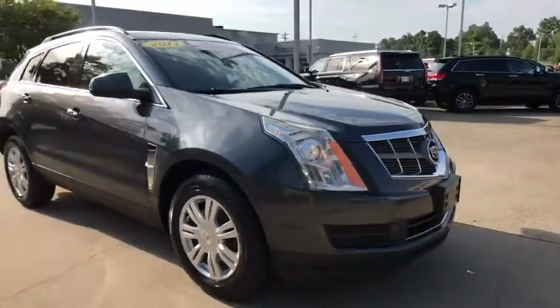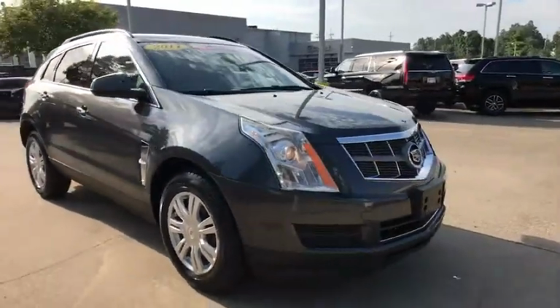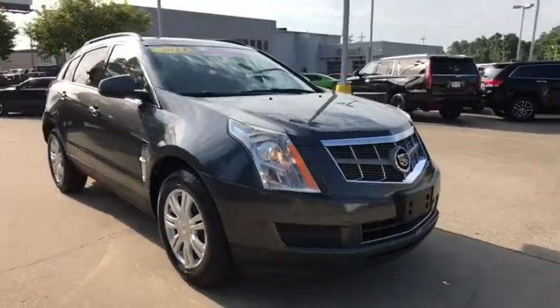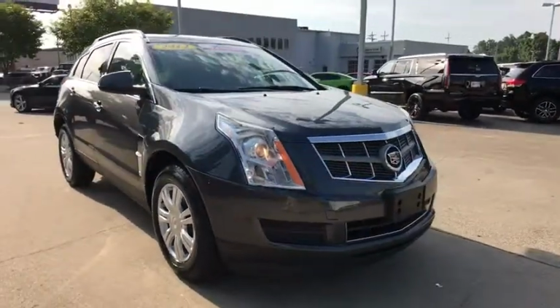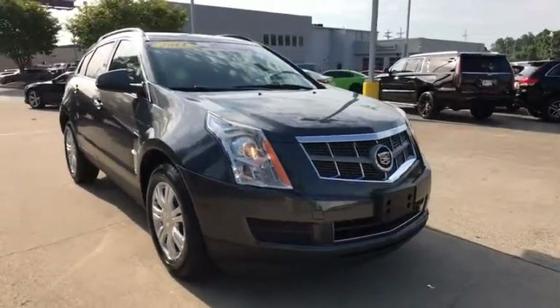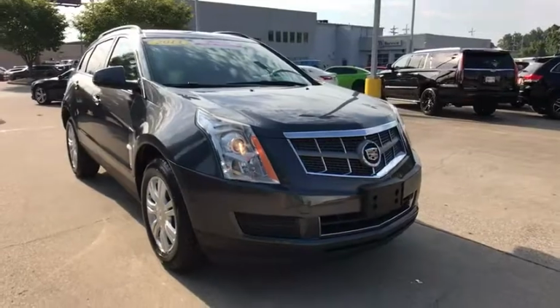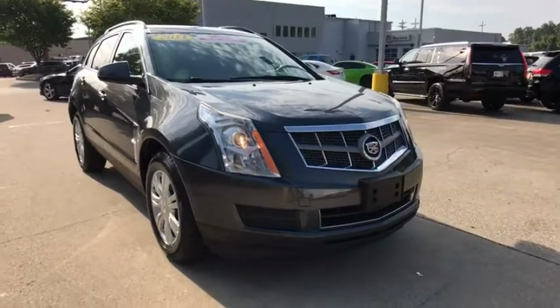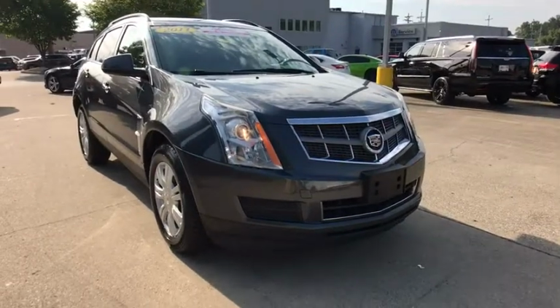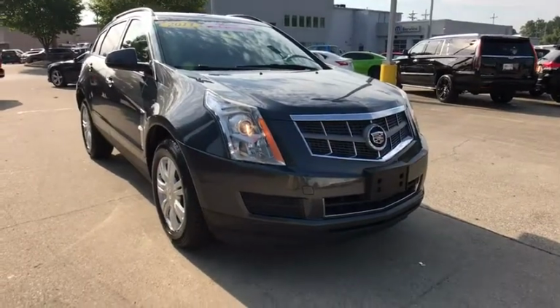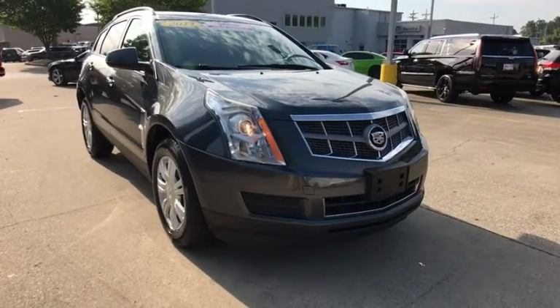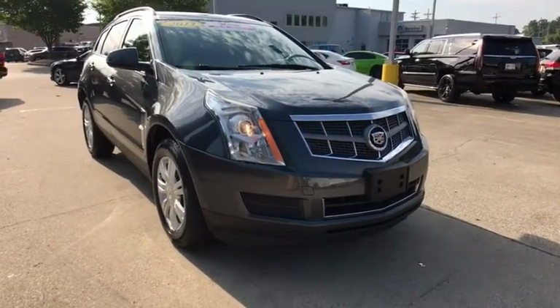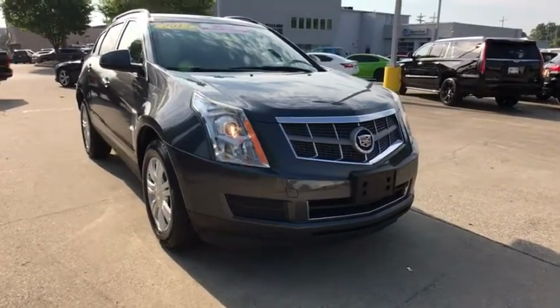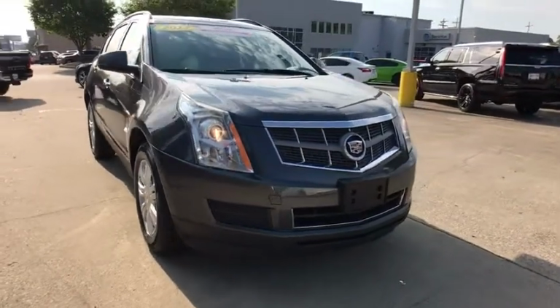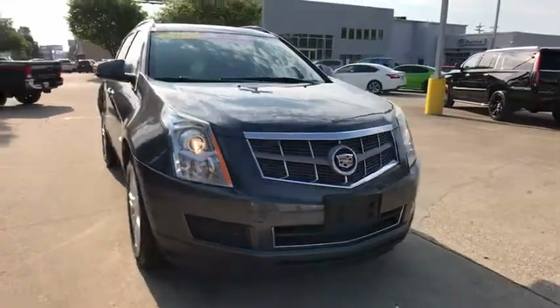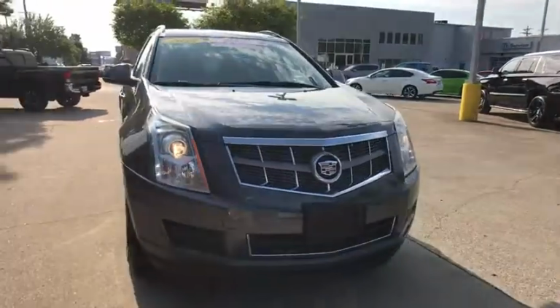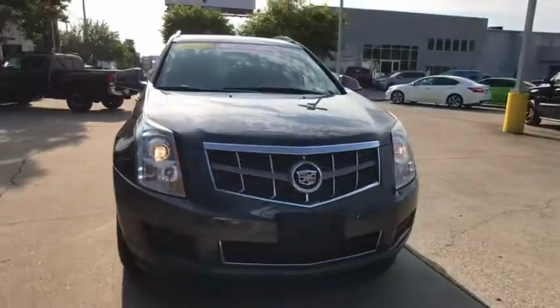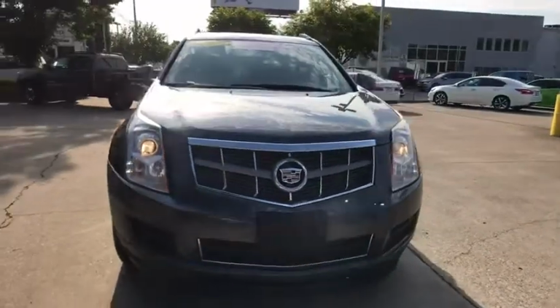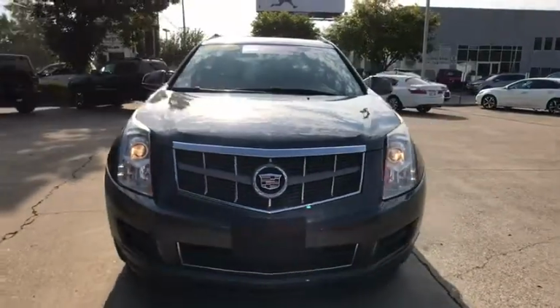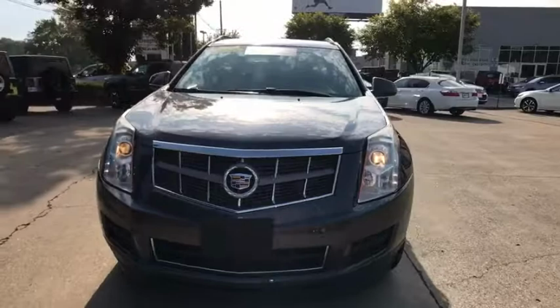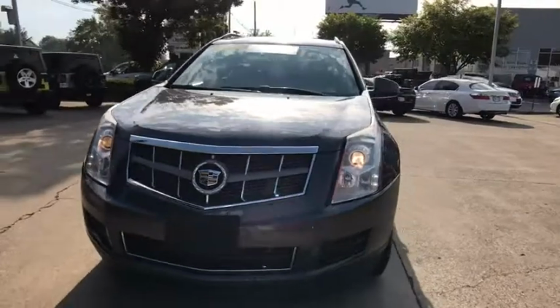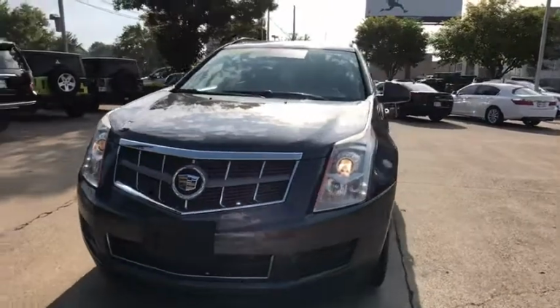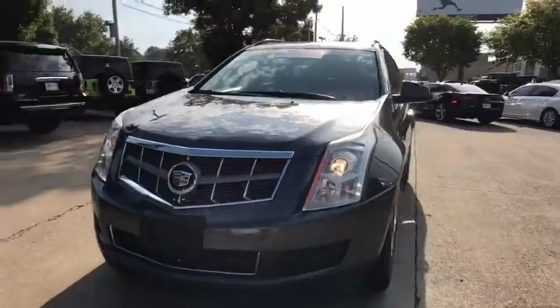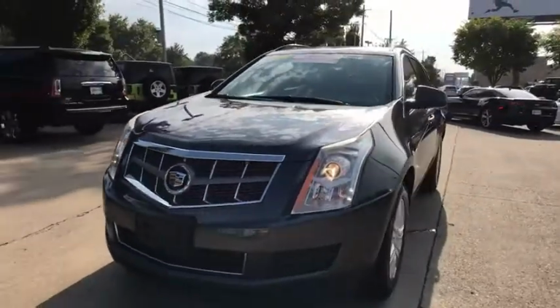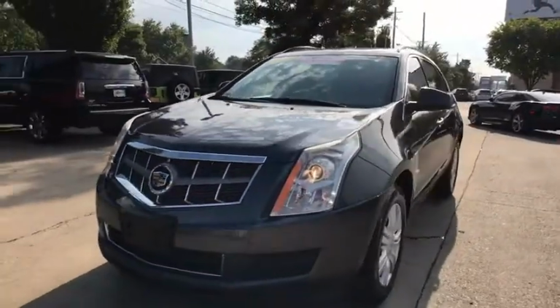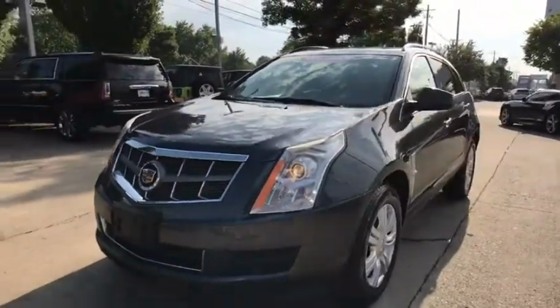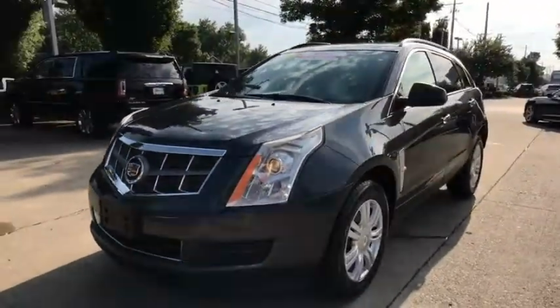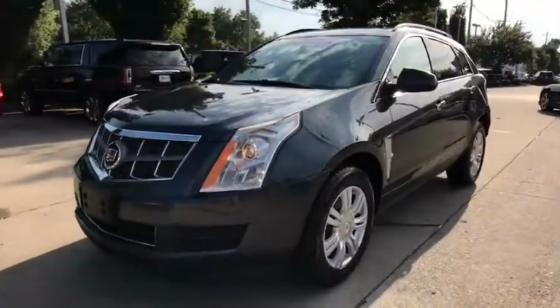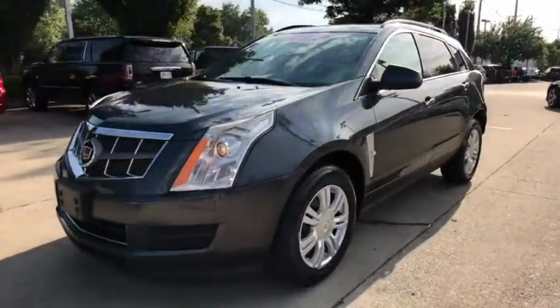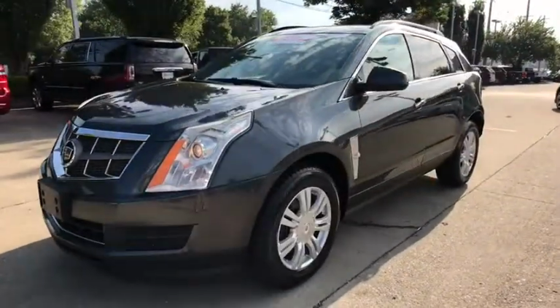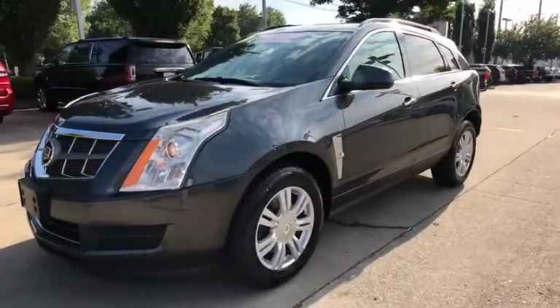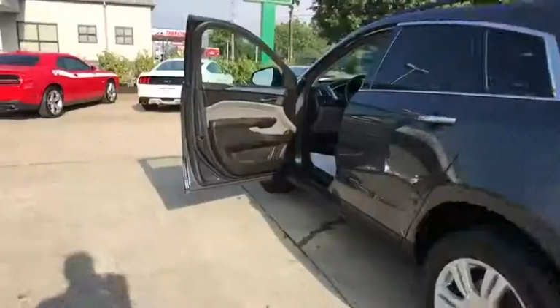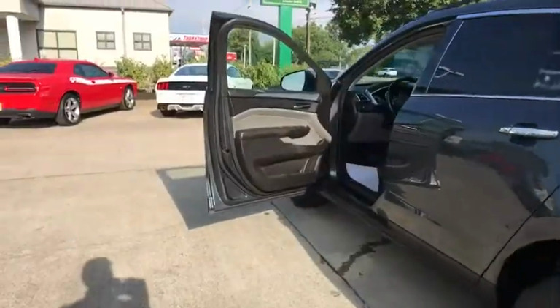For driving enthusiasts, there's track-tuned handling, advanced engine power, and the added confidence of available all-wheel drive. Luxury lovers will delight in the new stylish, handcrafted cabin.